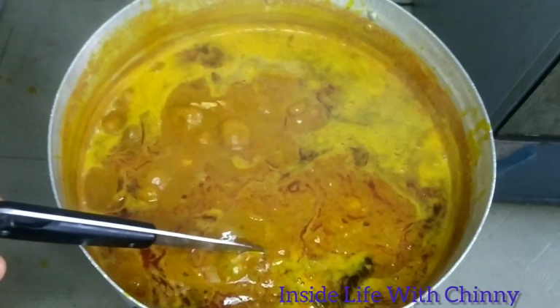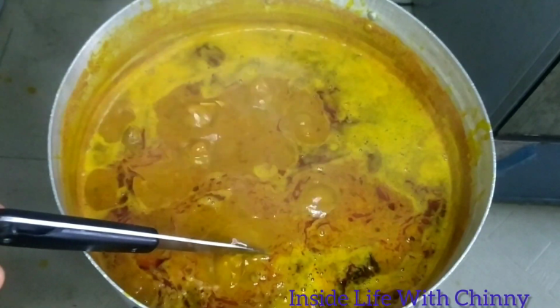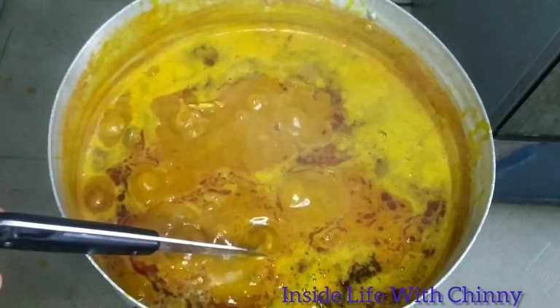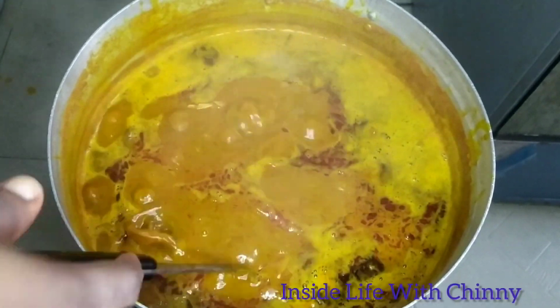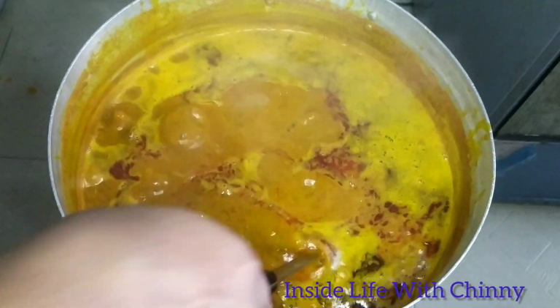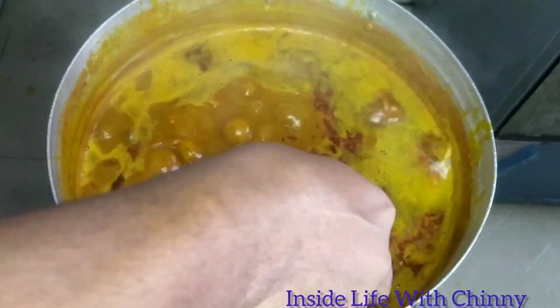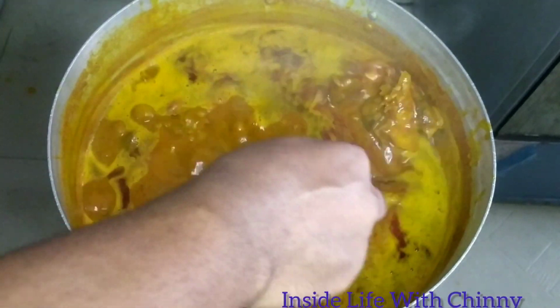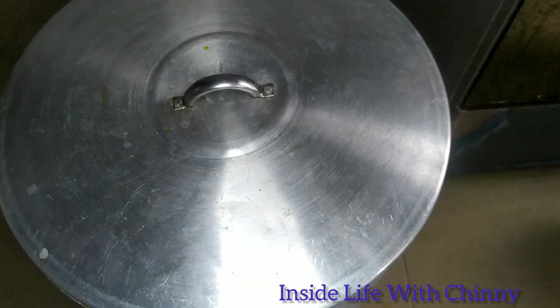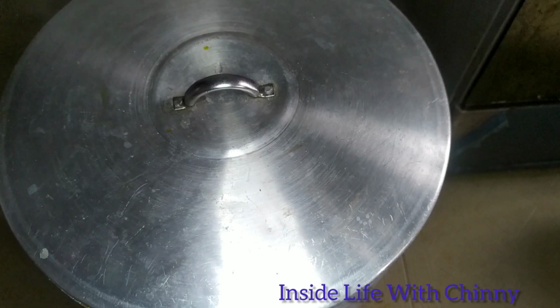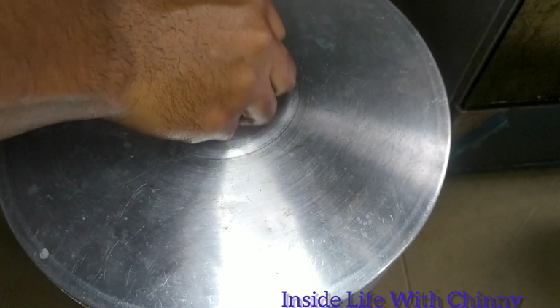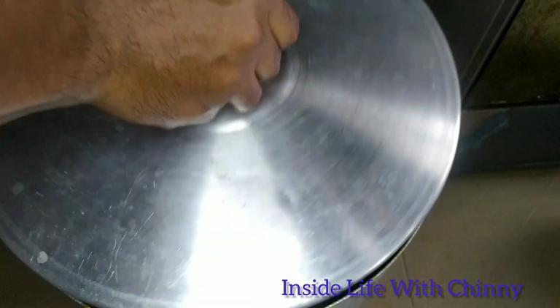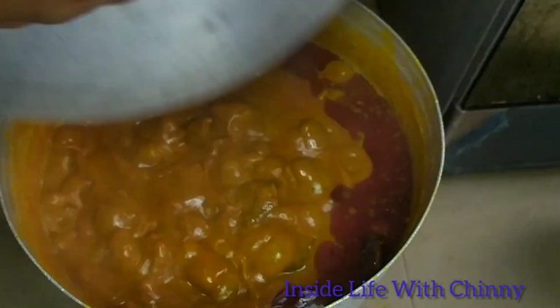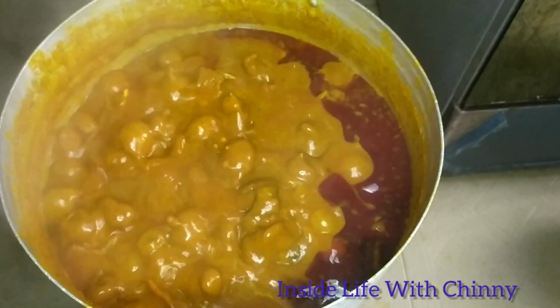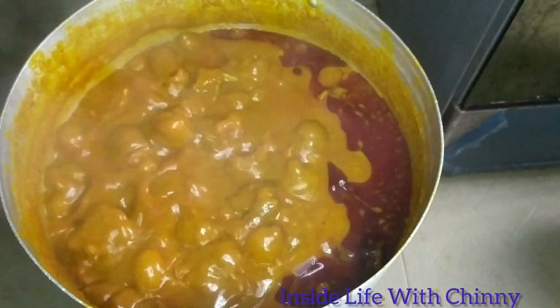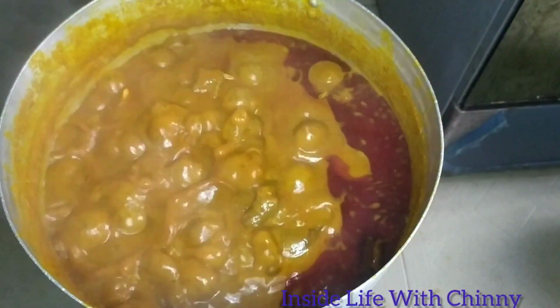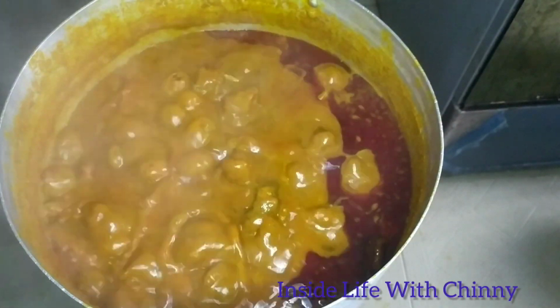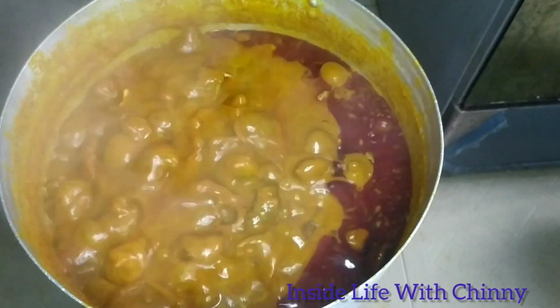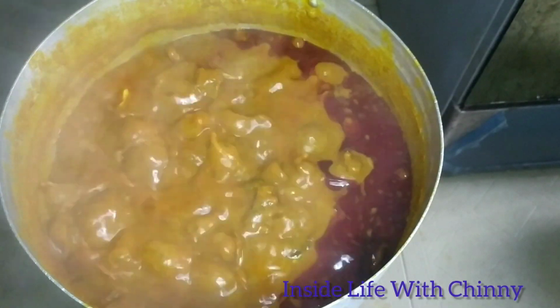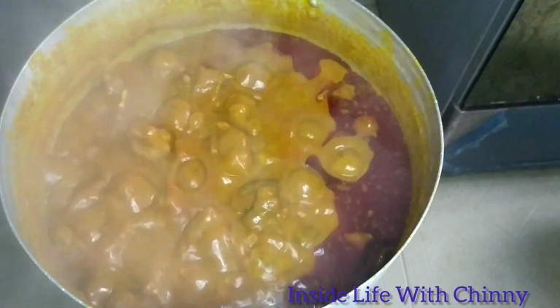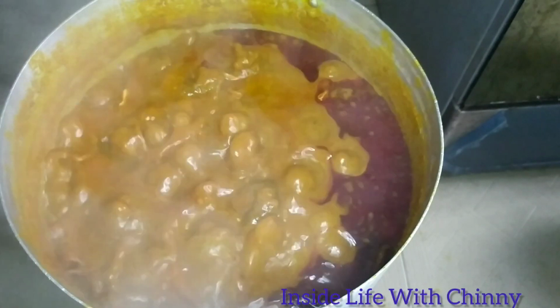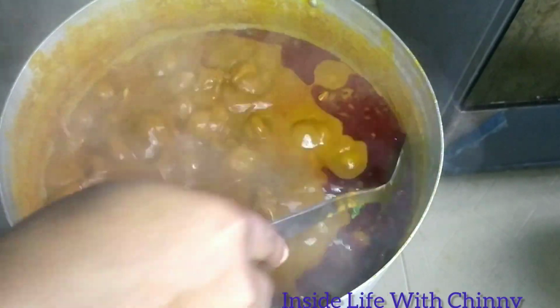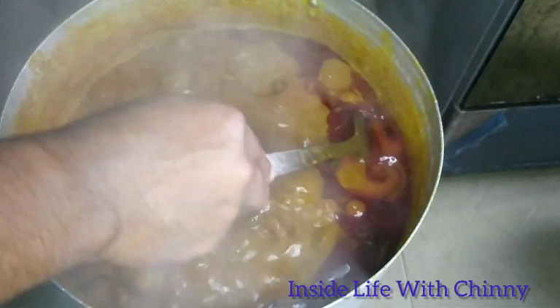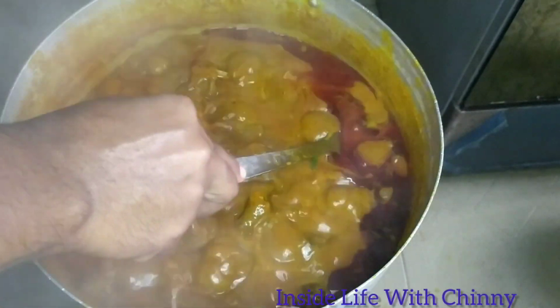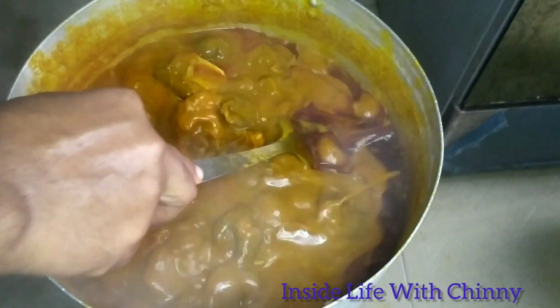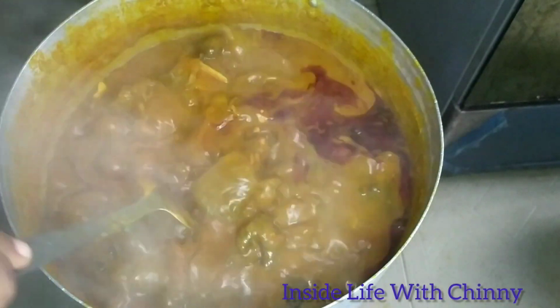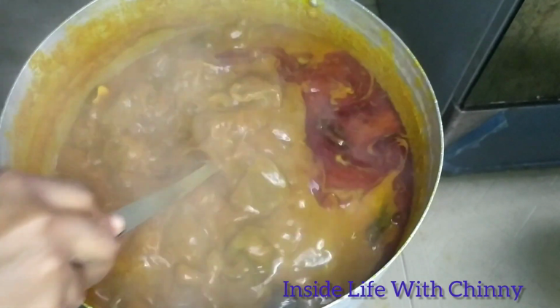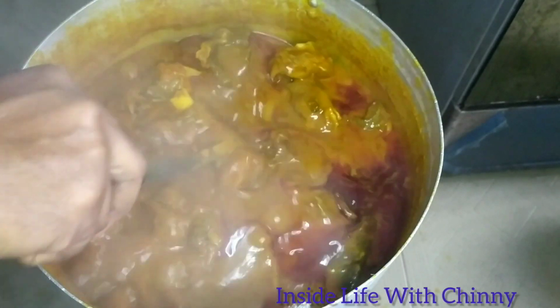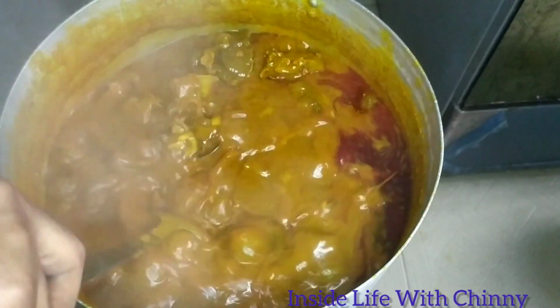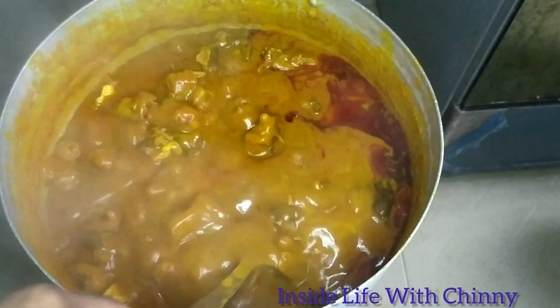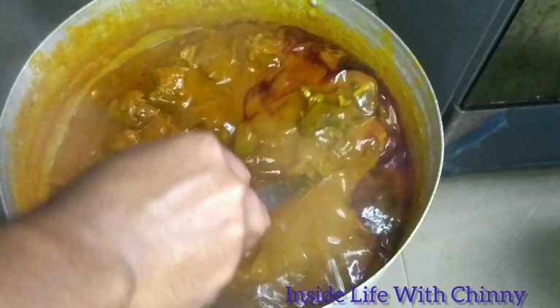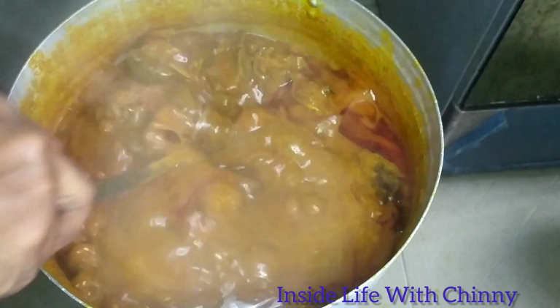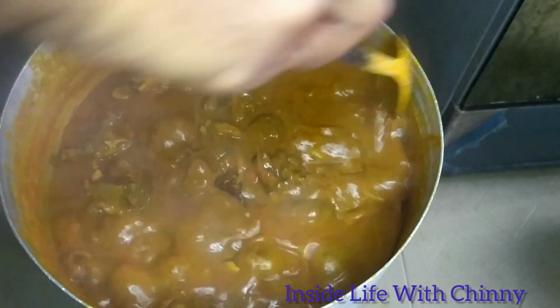Next, our meat — nicely cooked goat meat and beef, cooked until completely soft. I added them at this point so everything will meet and become friends together. As you can see, our stew is 80 percent ready. The aroma coming from my kitchen at this point is top-notch.